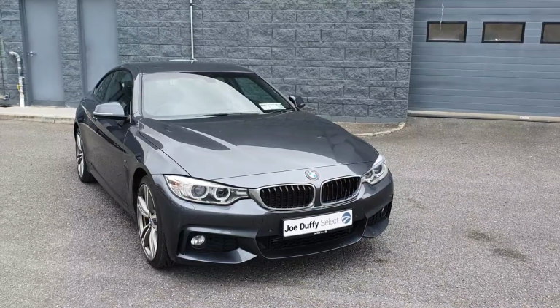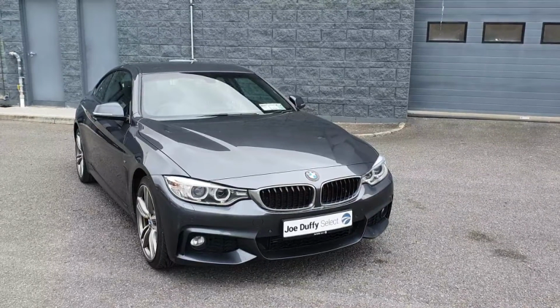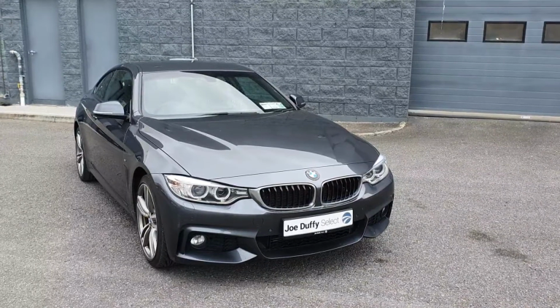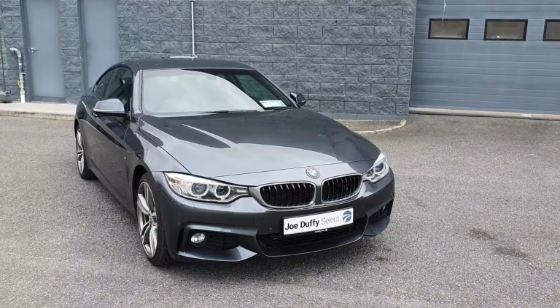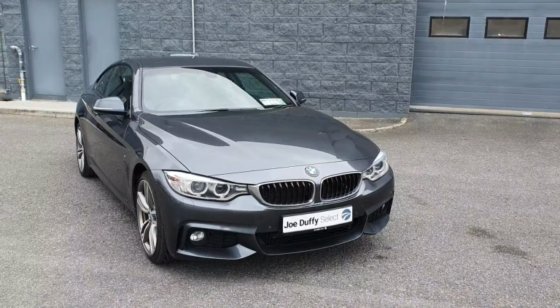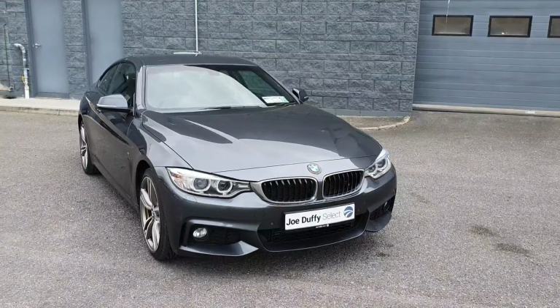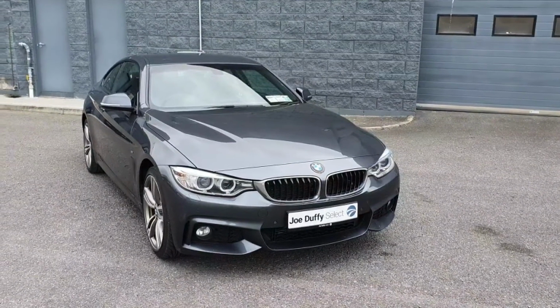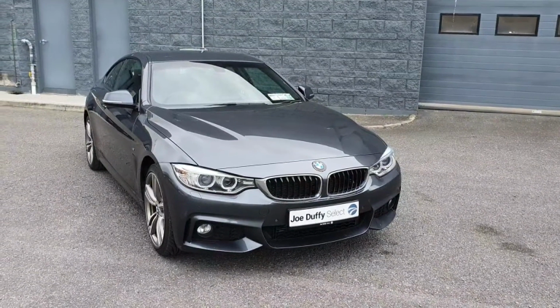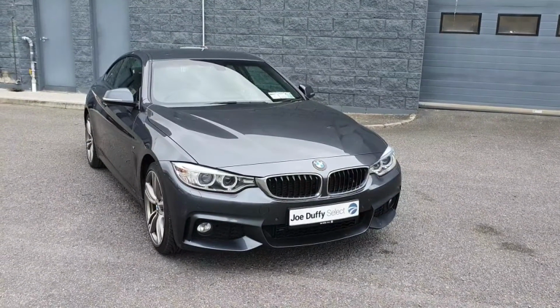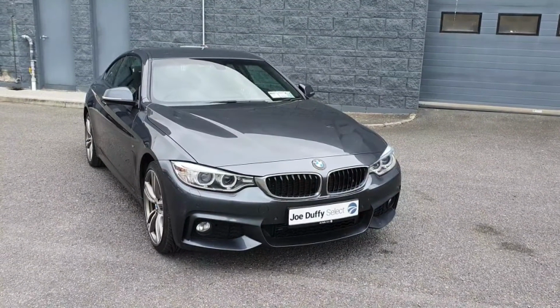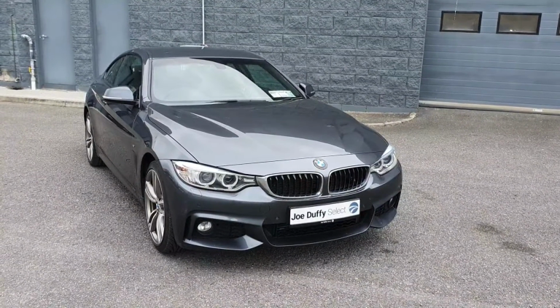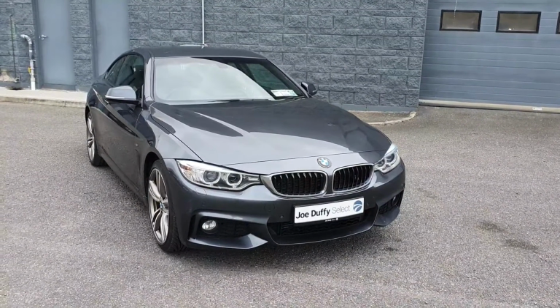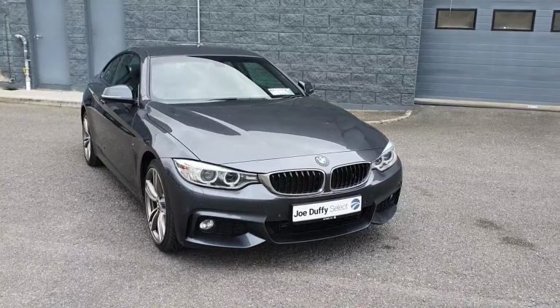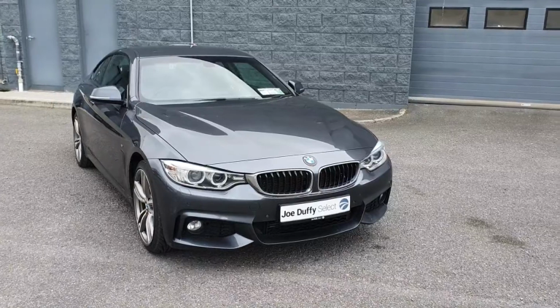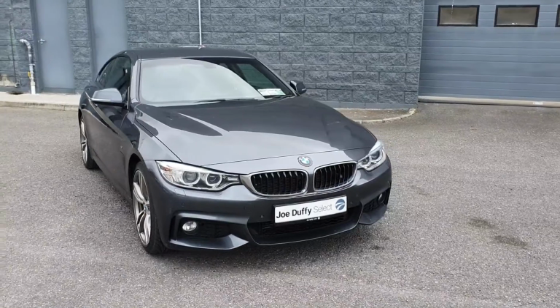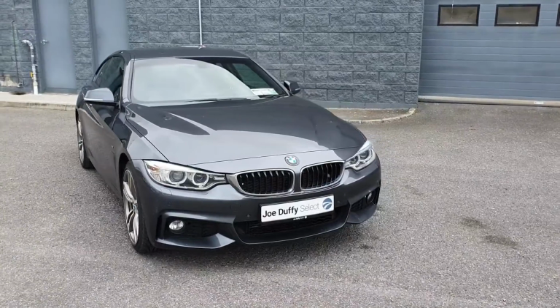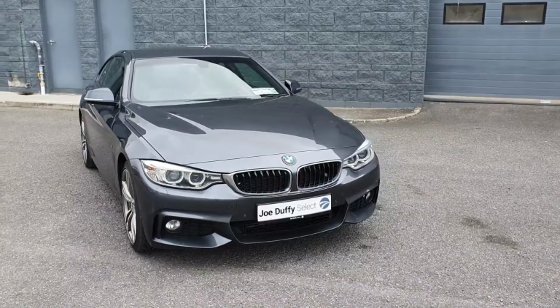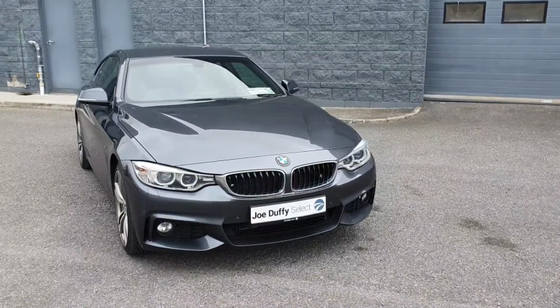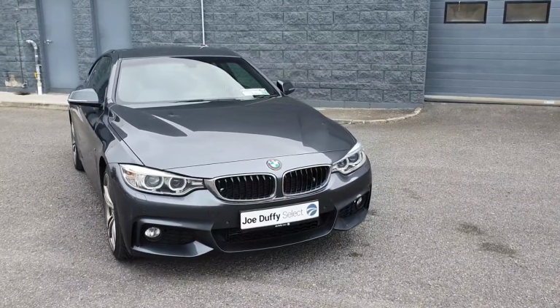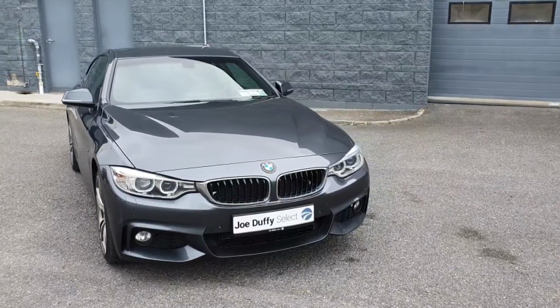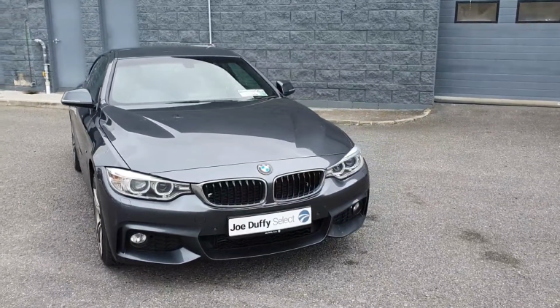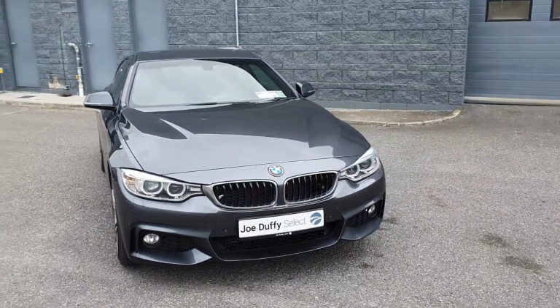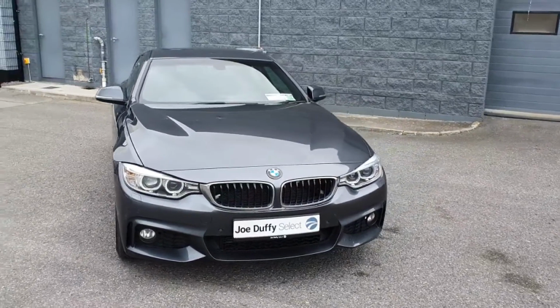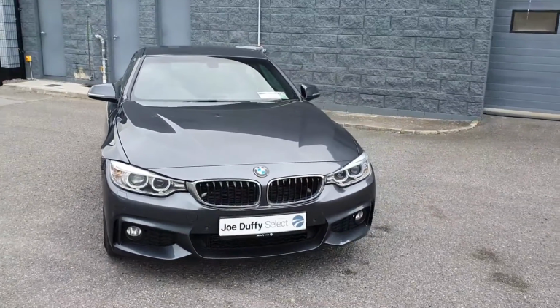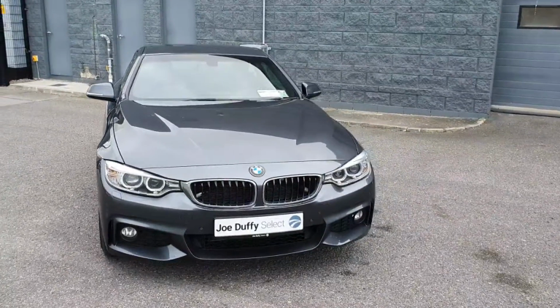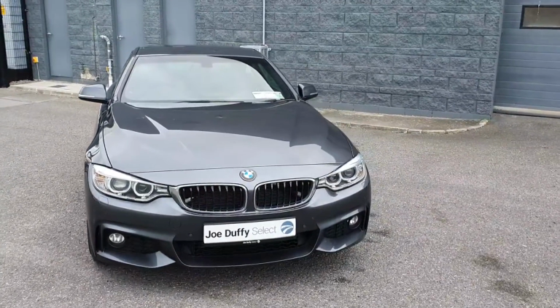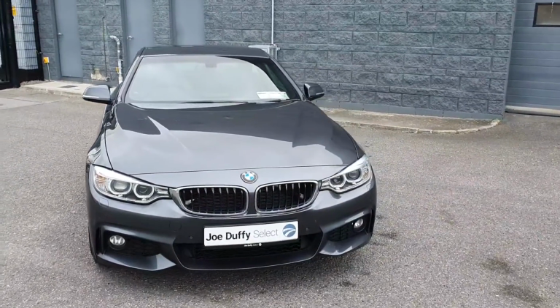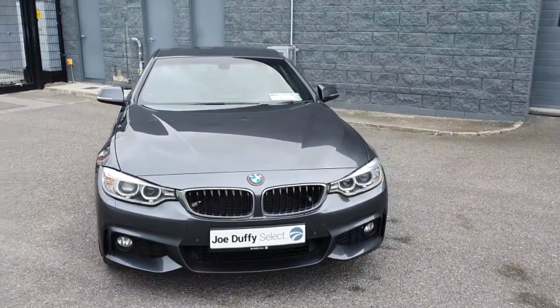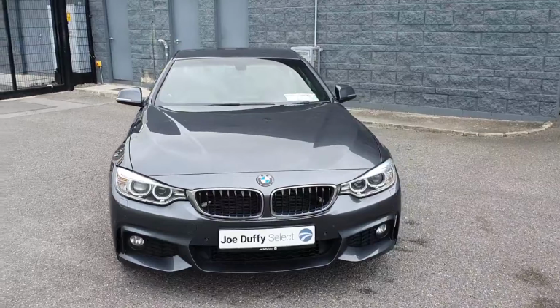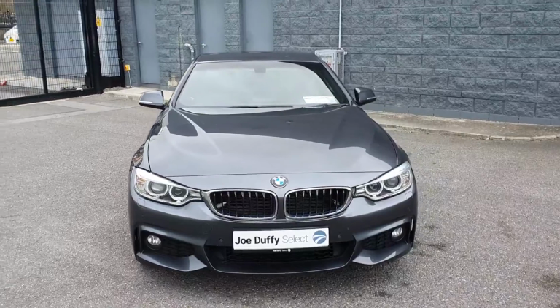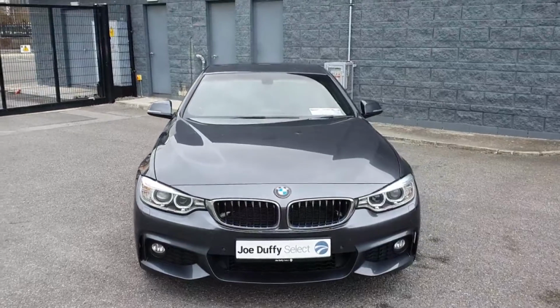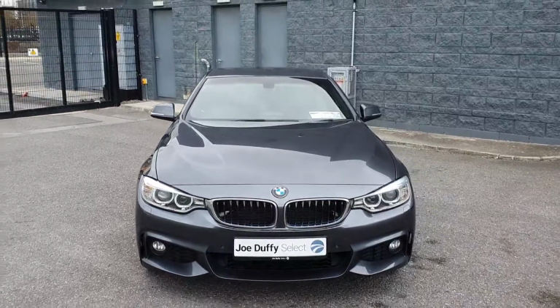Welcome to Dradovi Select in Drada. Today I'm going to be showing you around this stunning 2014 BMW 420 diesel automatic X Drive. It's also an M Sport.